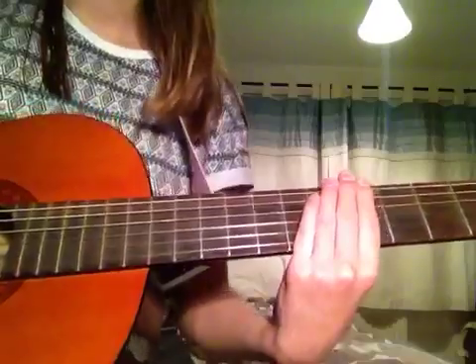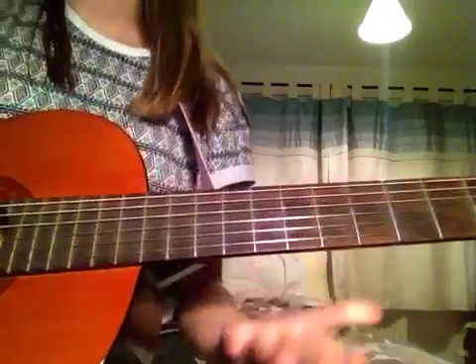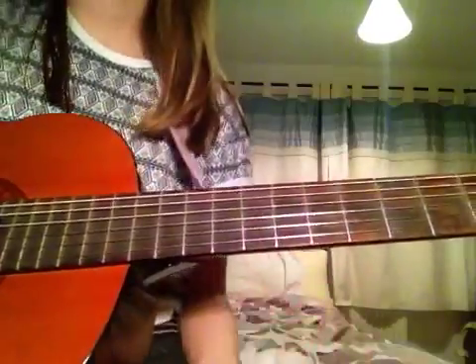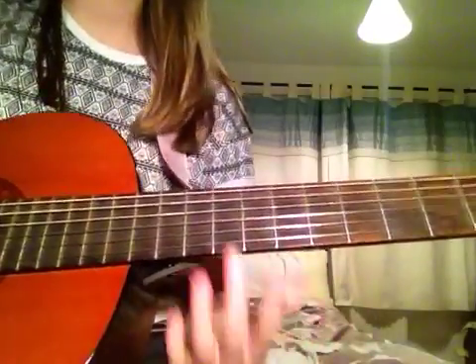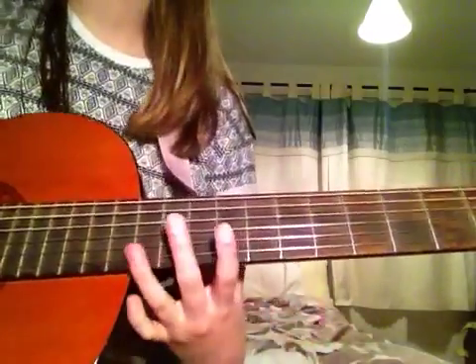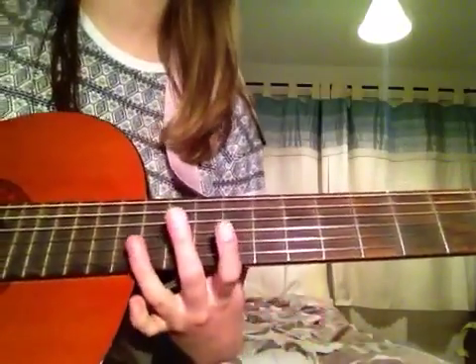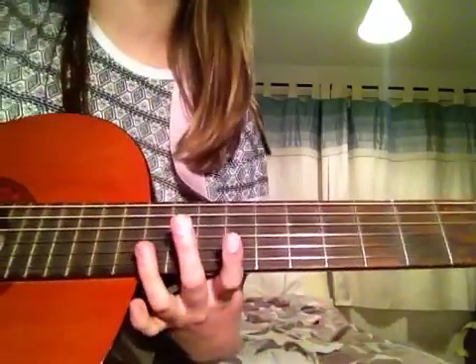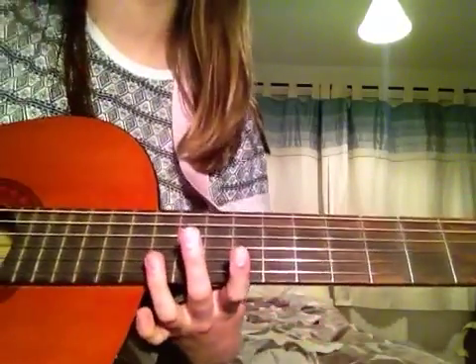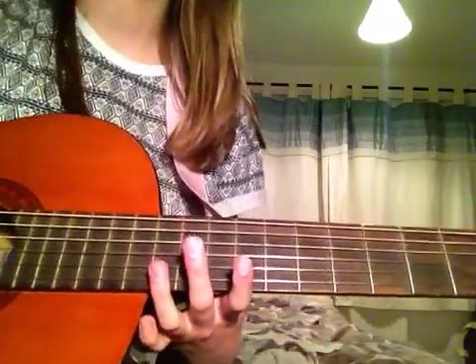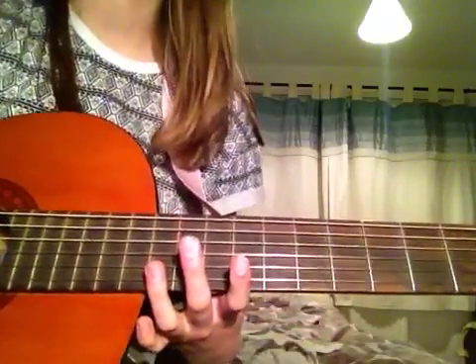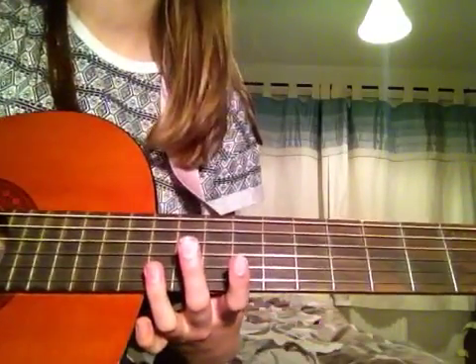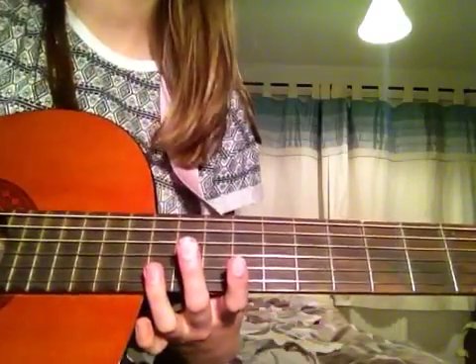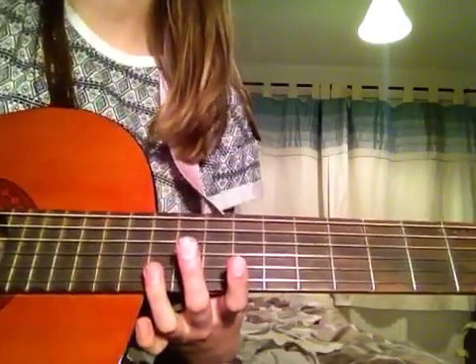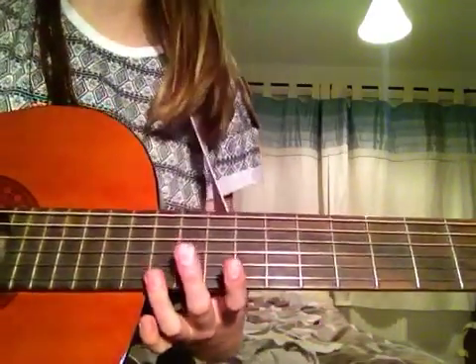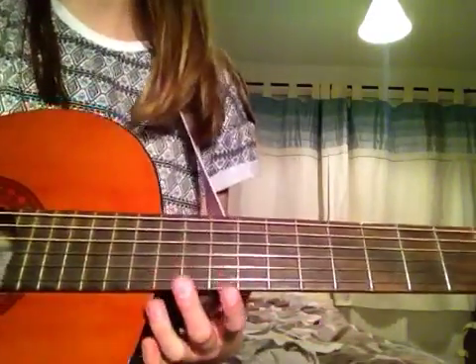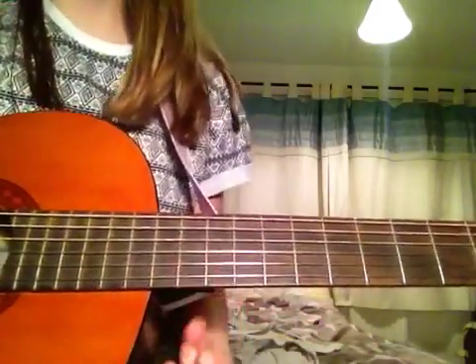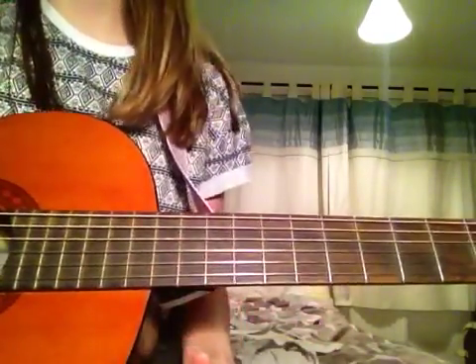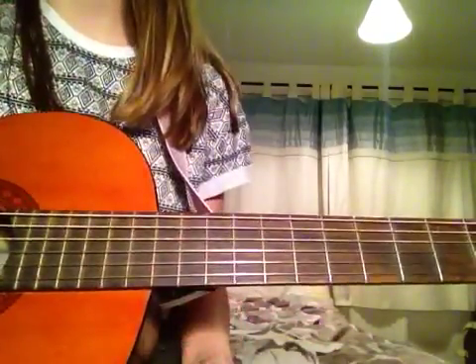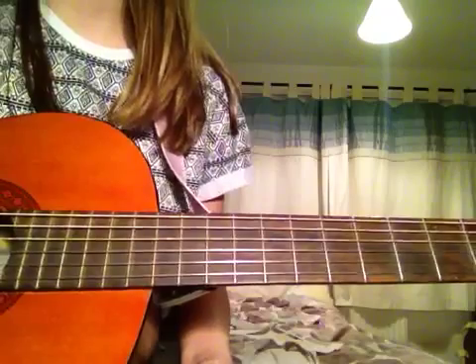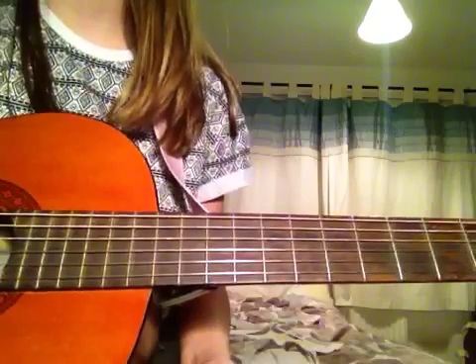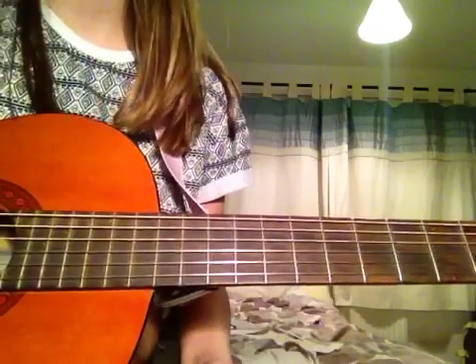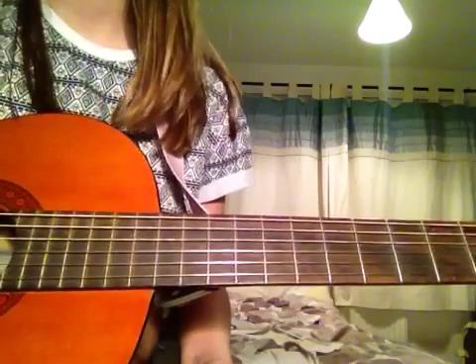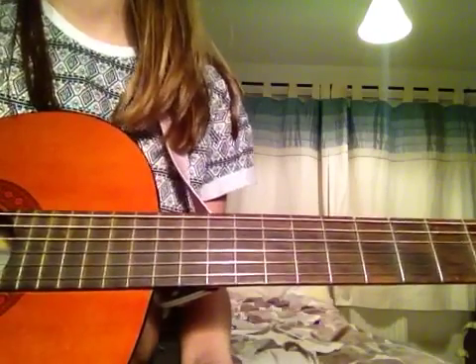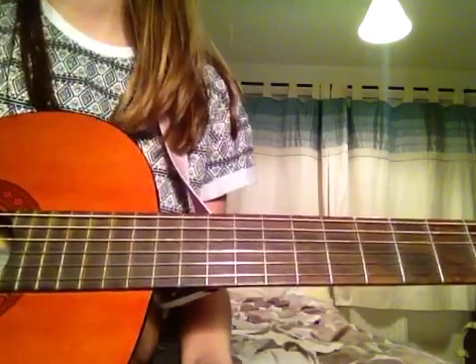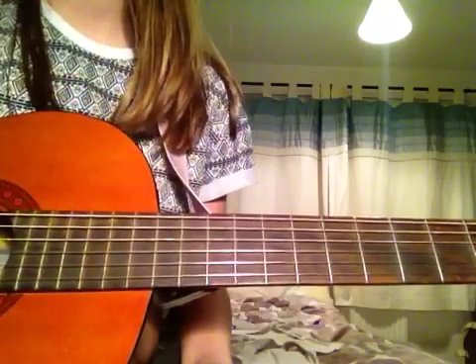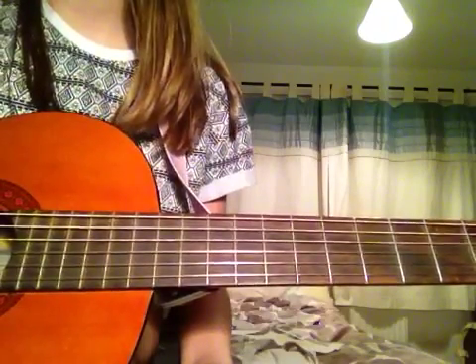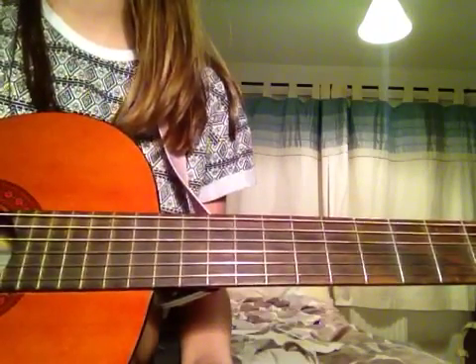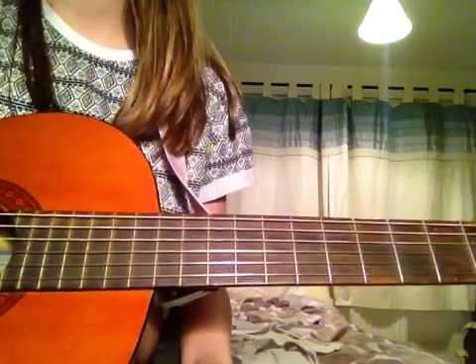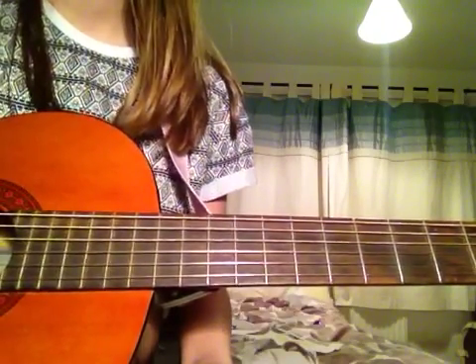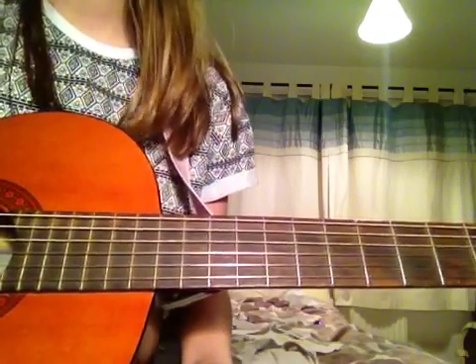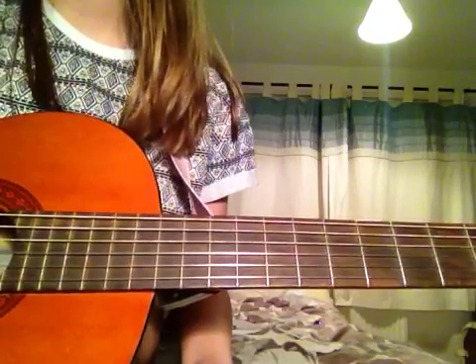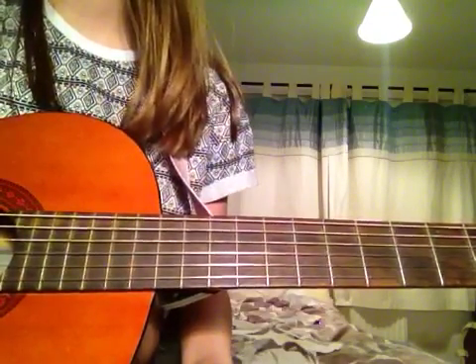And that is how to finger pick with a guitar. Thanks for watching. Please subscribe and like this video for more tutorials.